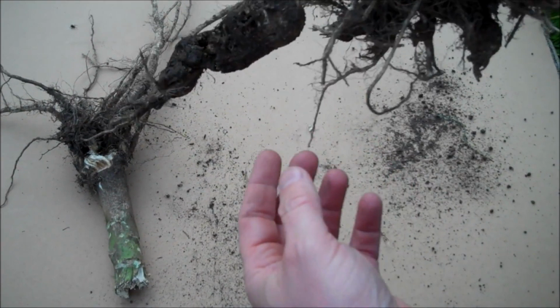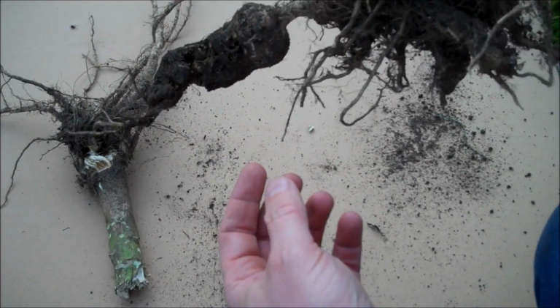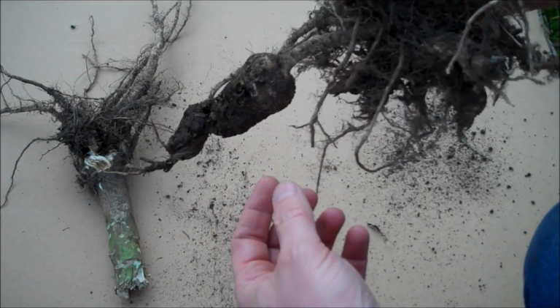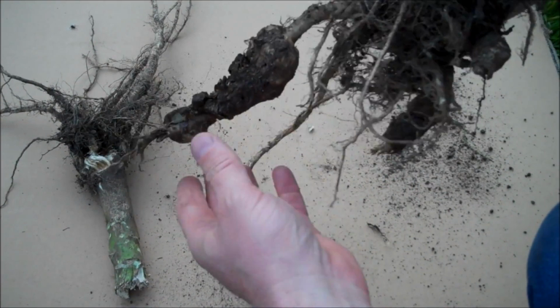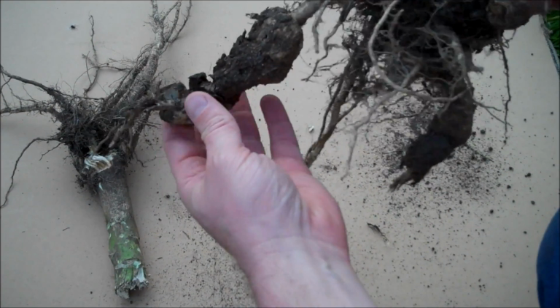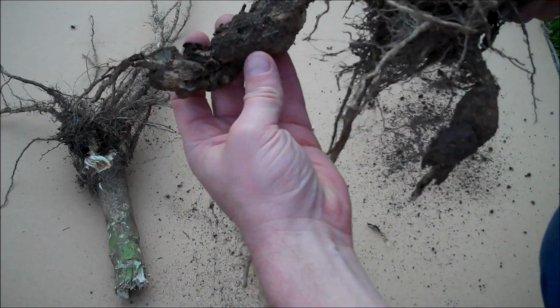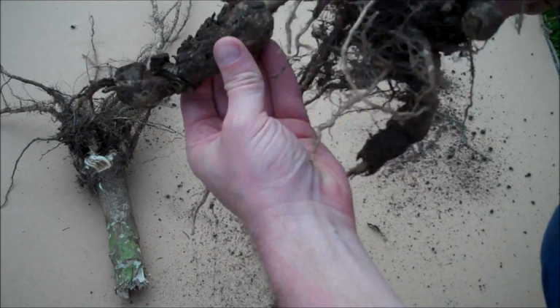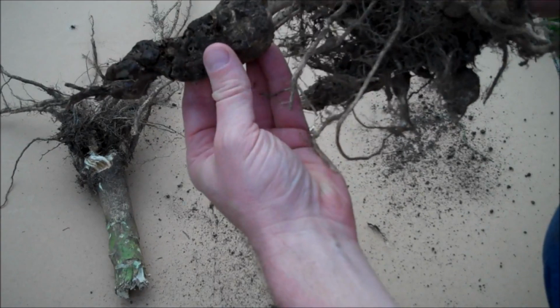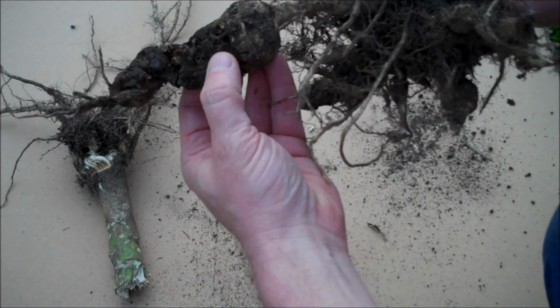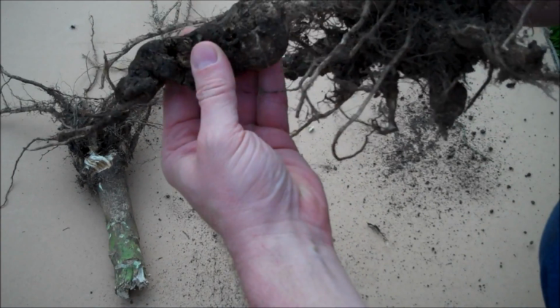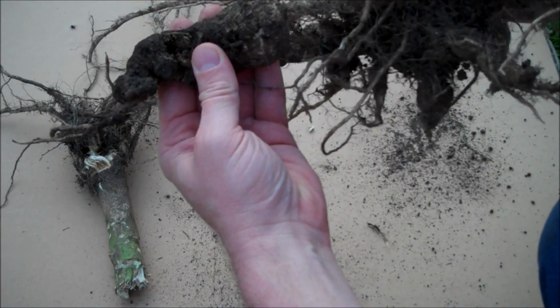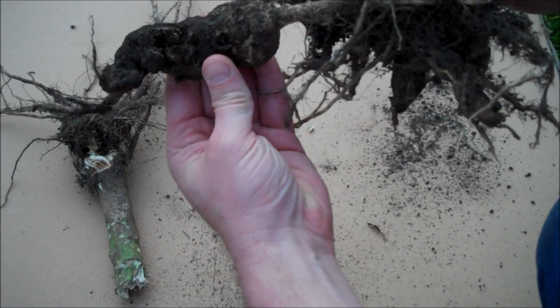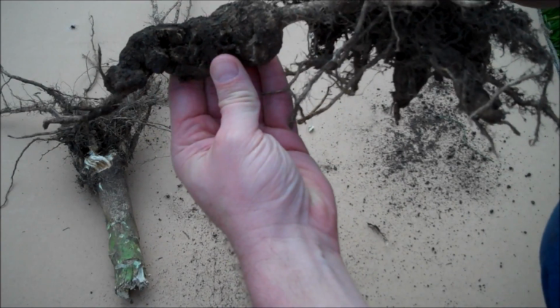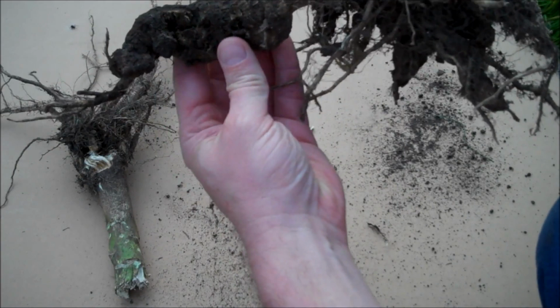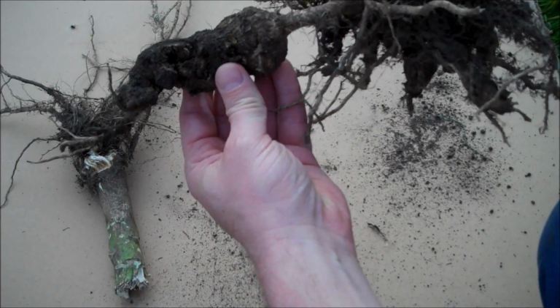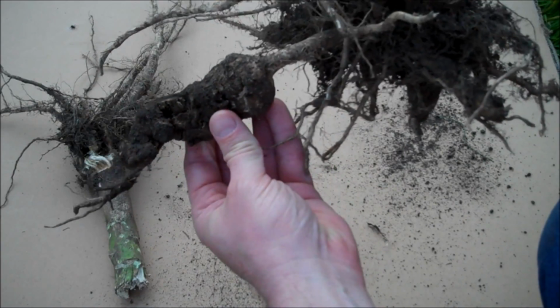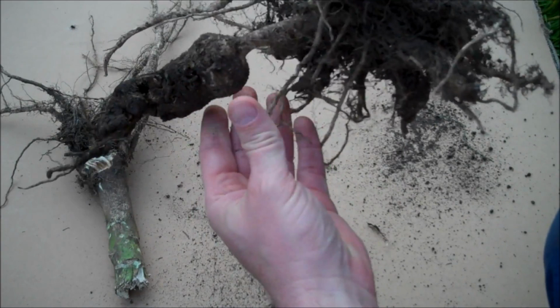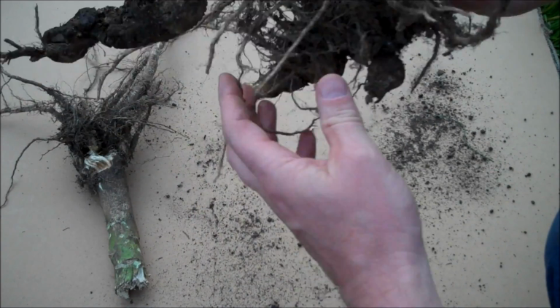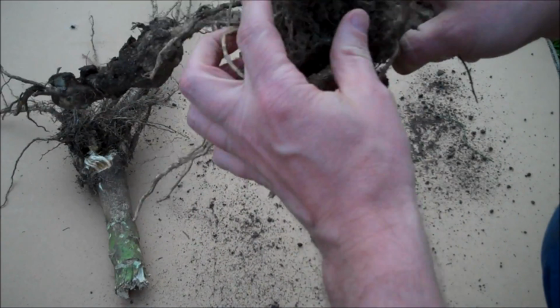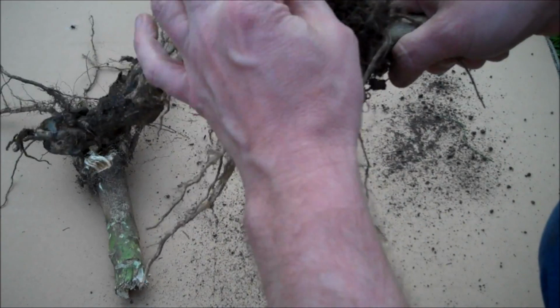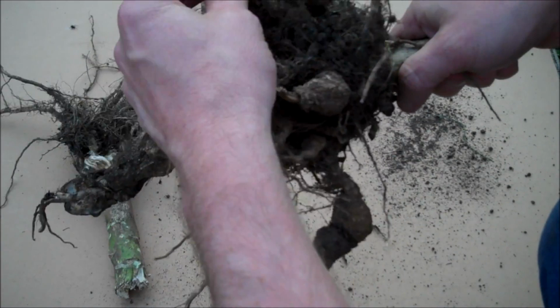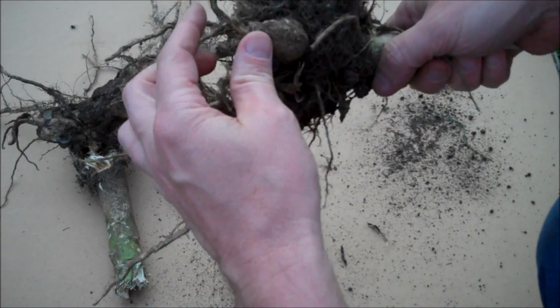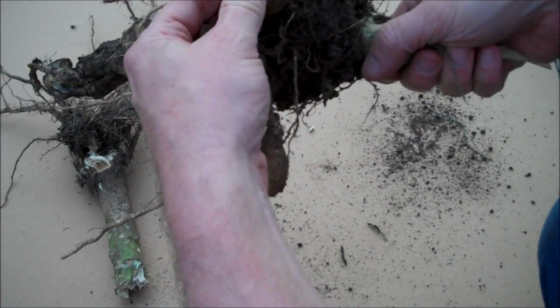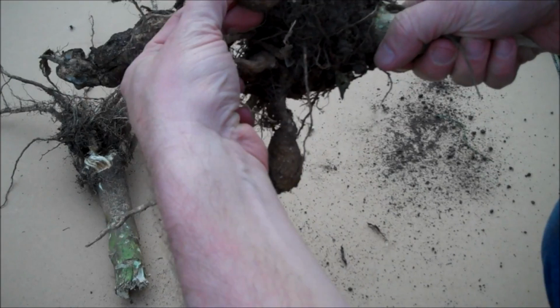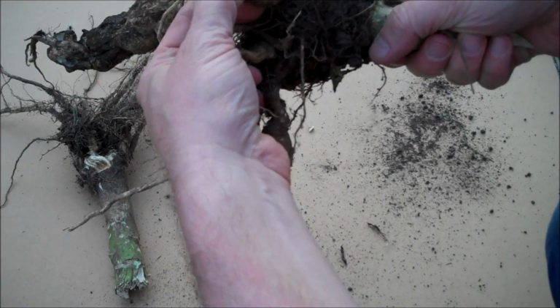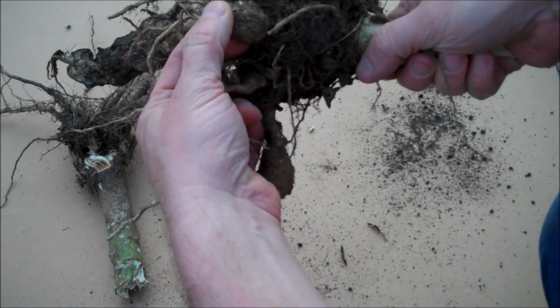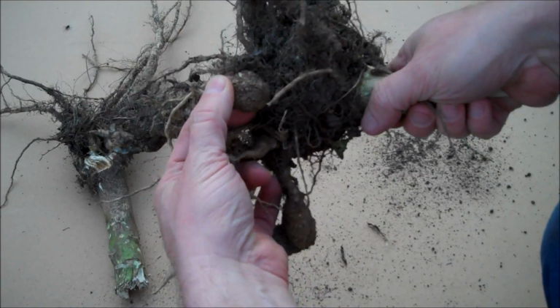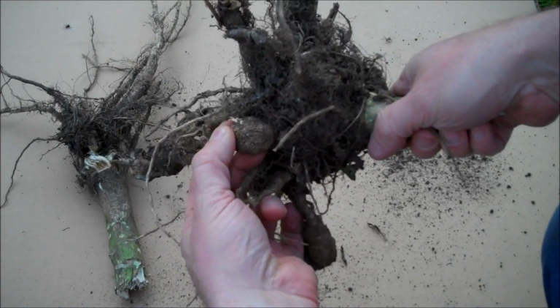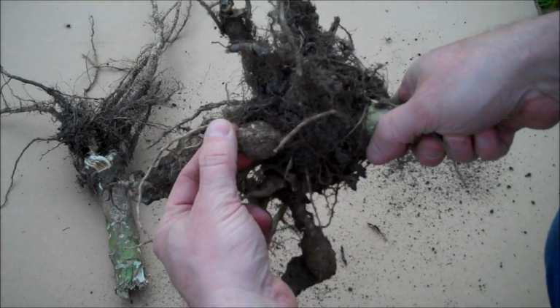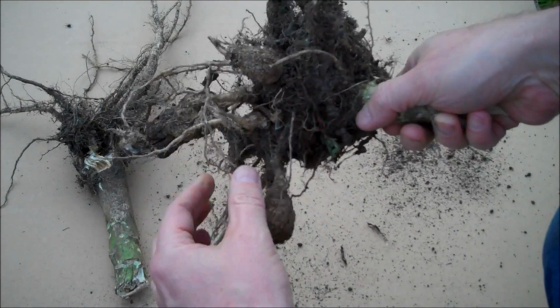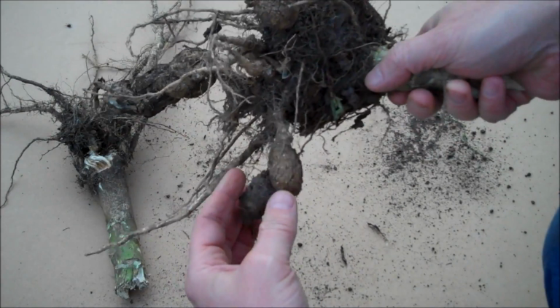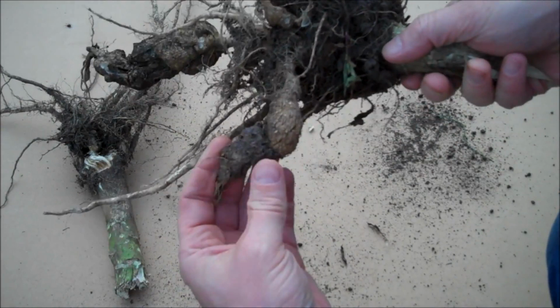Here I've got the roots of two plants. The one on the left has reasonably healthy roots, whereas the one on the right has swollen roots and its growth was stunted.